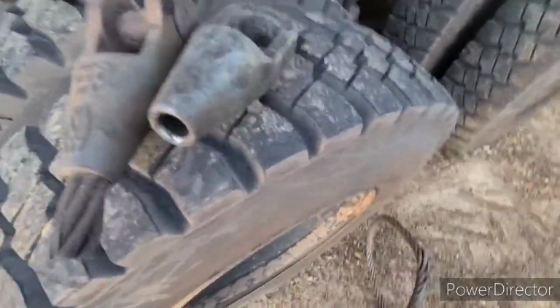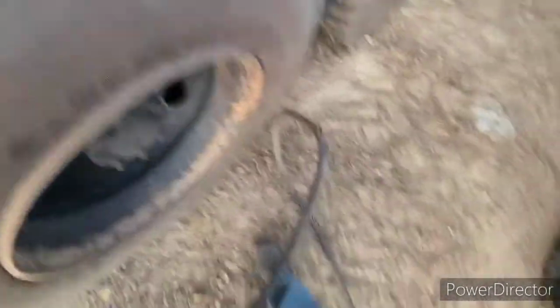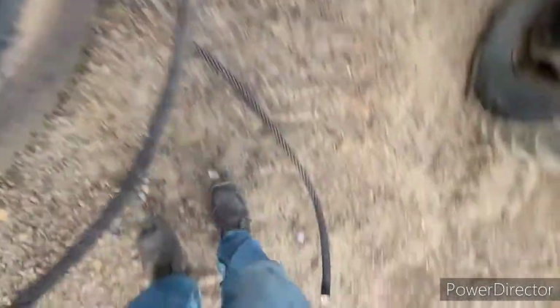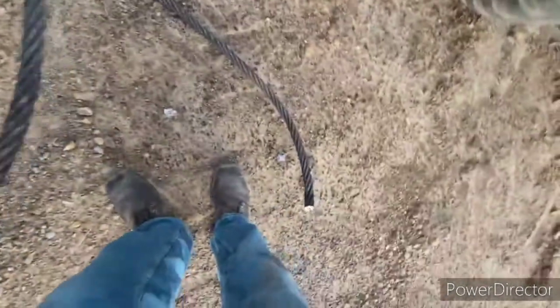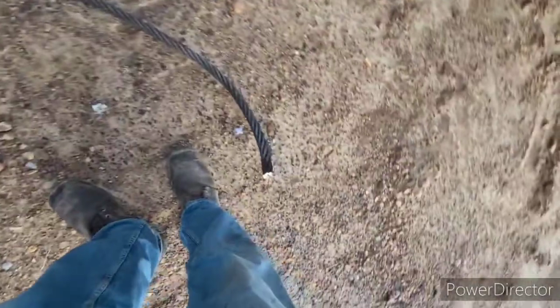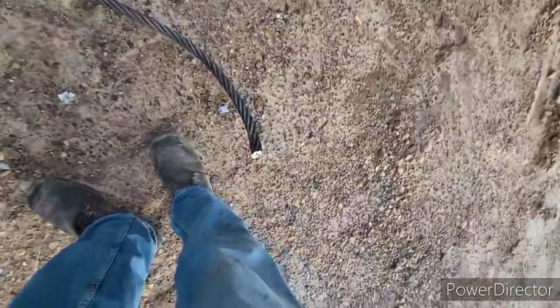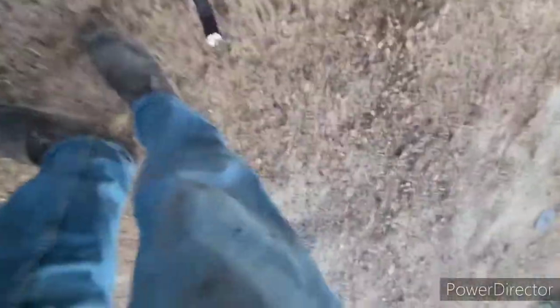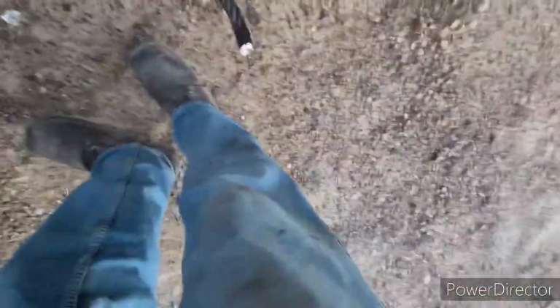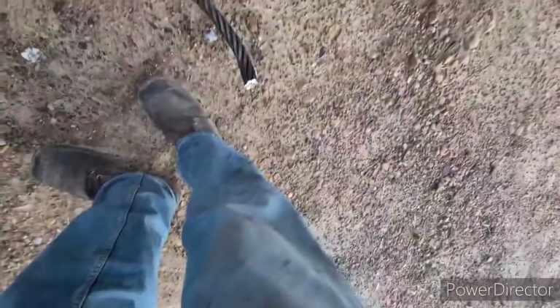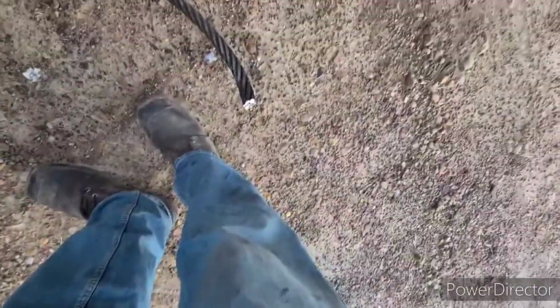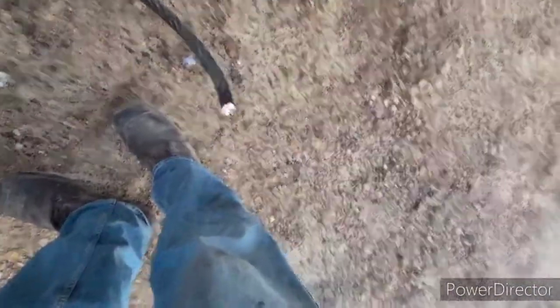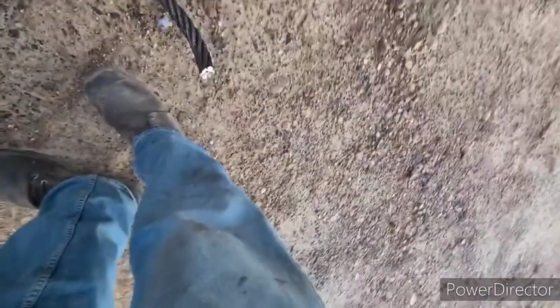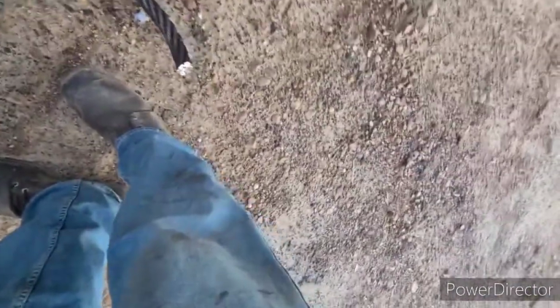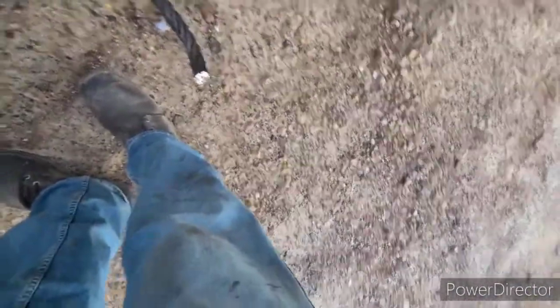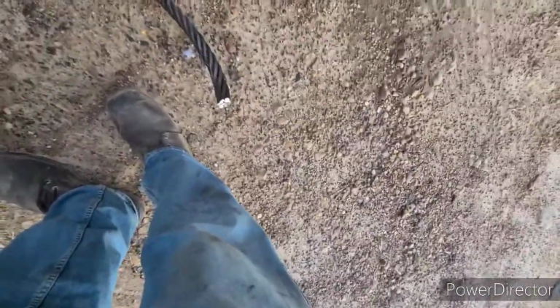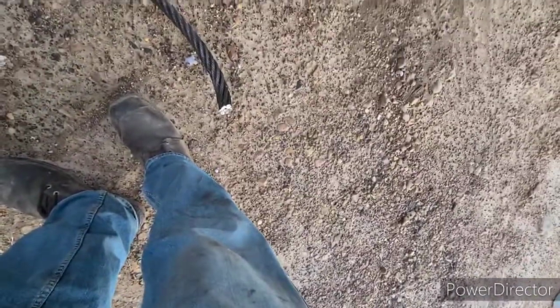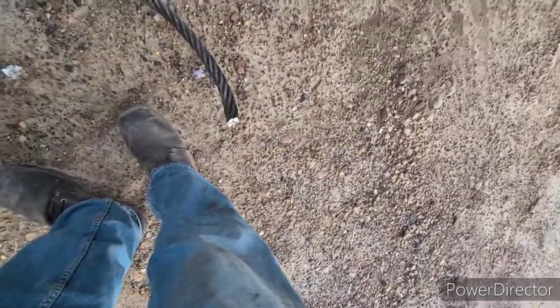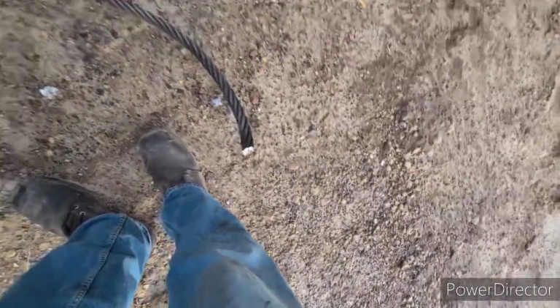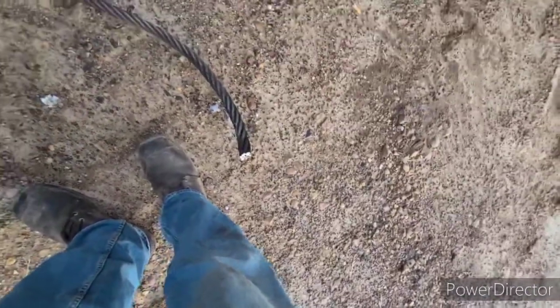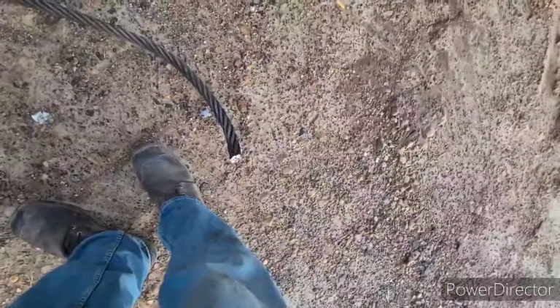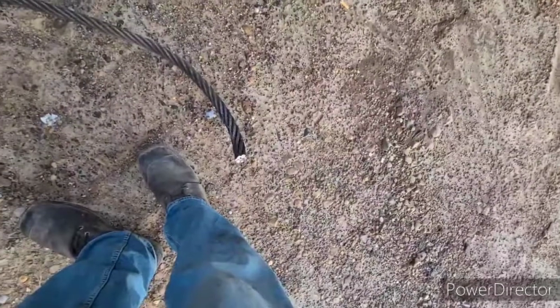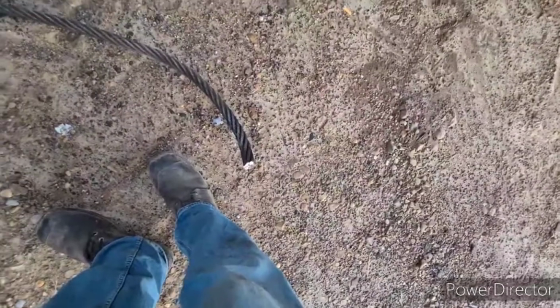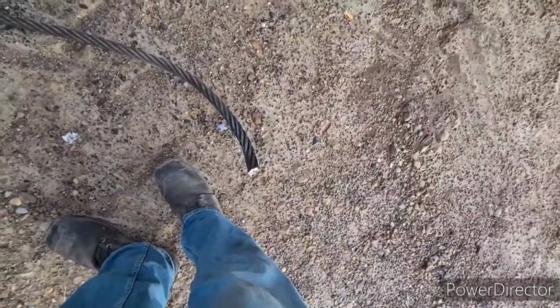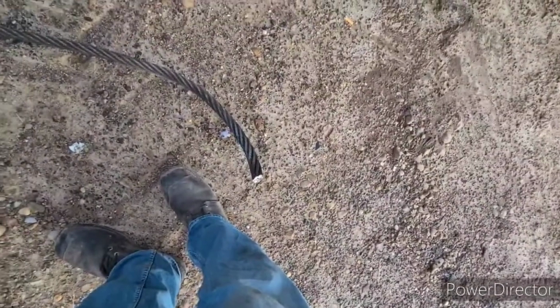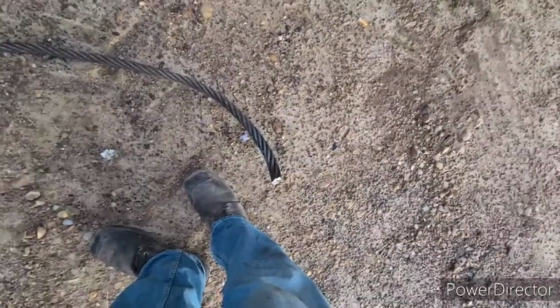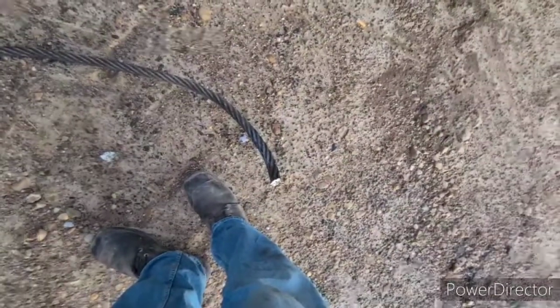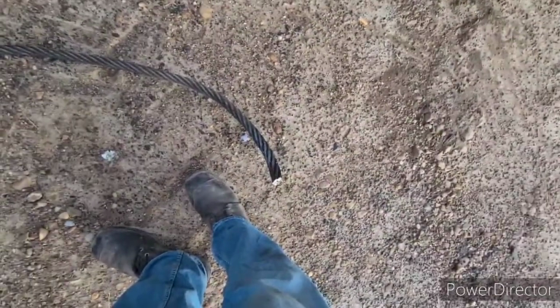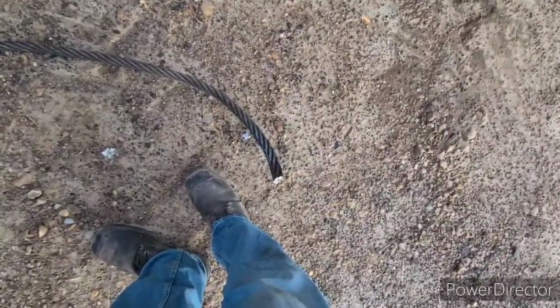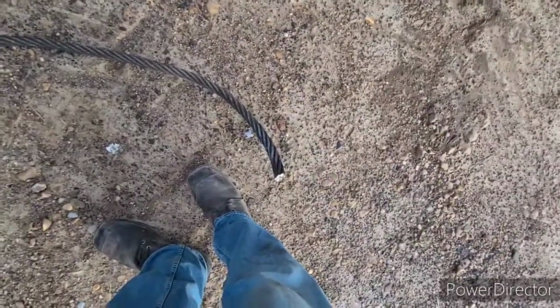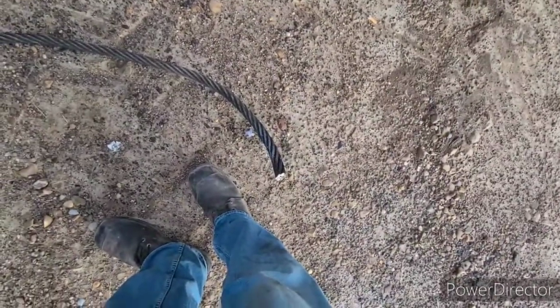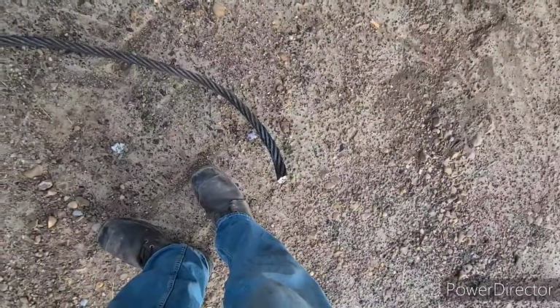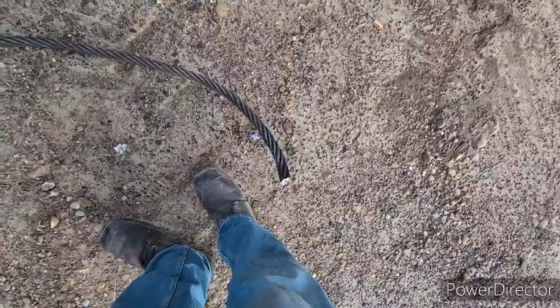We'll go ahead and start at the cable cut-off end. I'm cleaning it with degreaser — it's a little nasty and it's a tight fit on that end, so I'm gonna get it cleaned up a little bit first, then slide the end on and go from there.